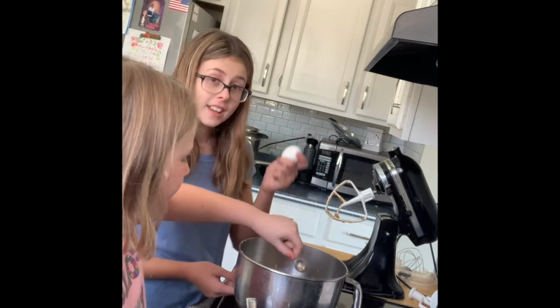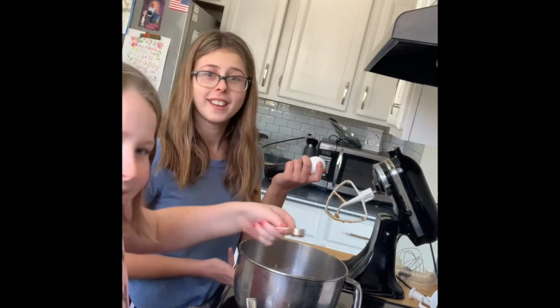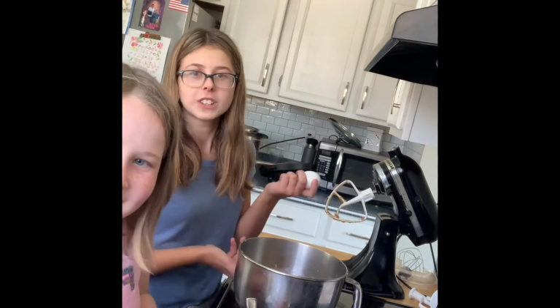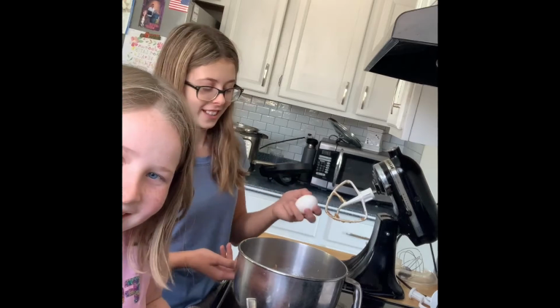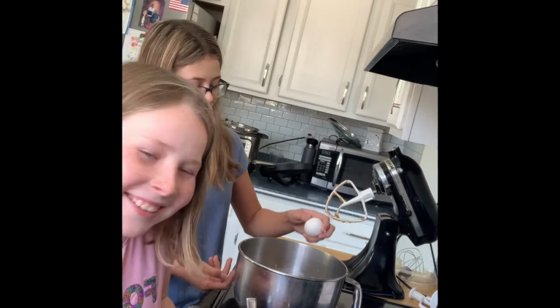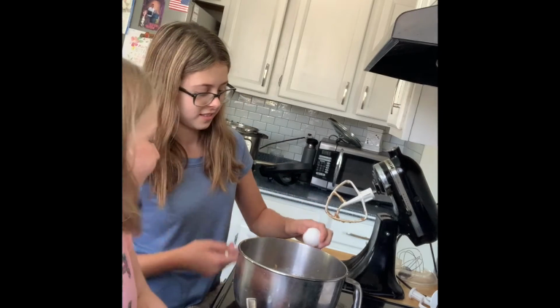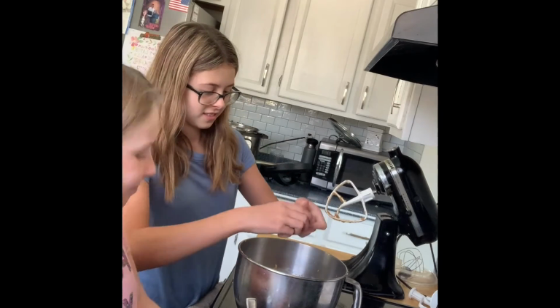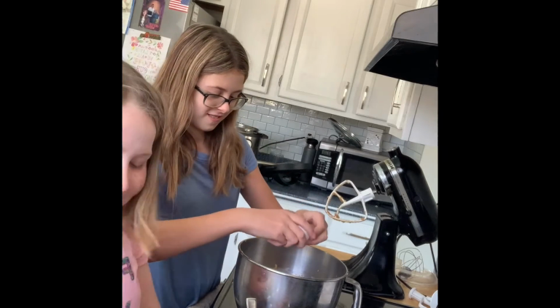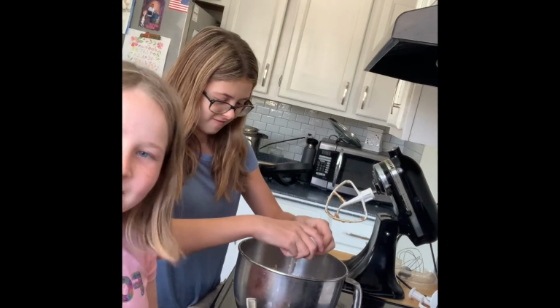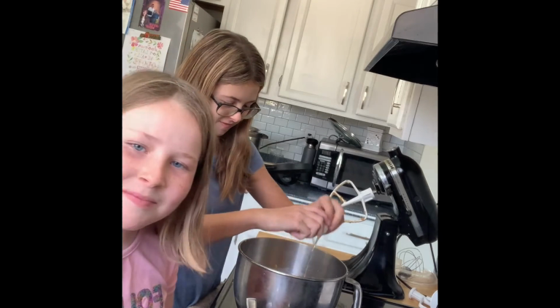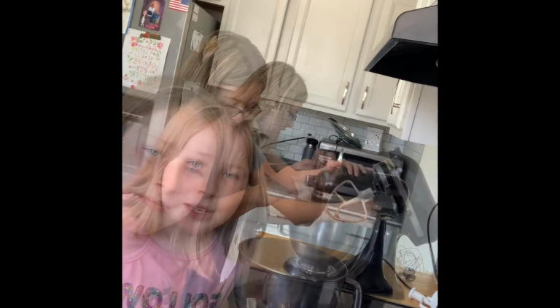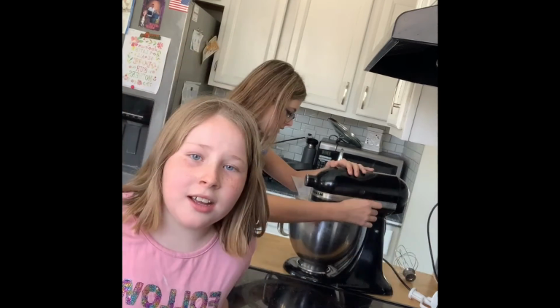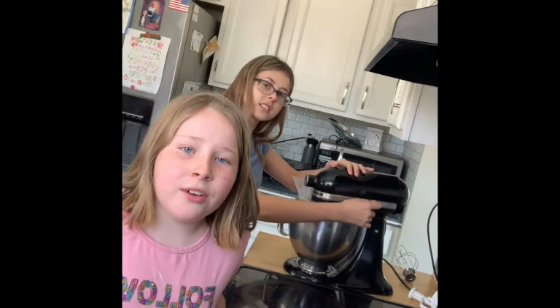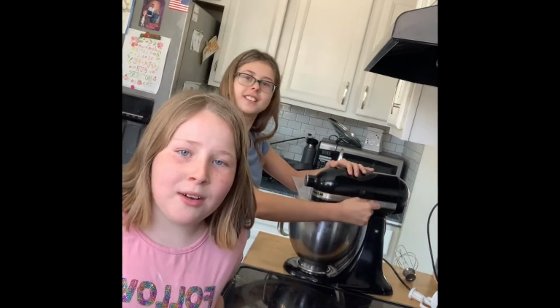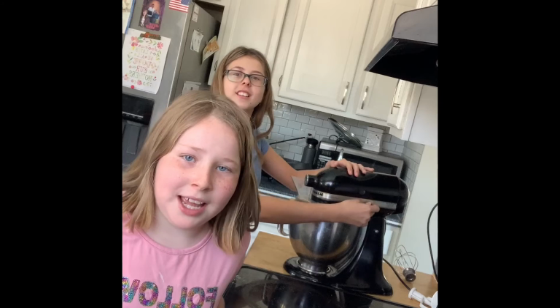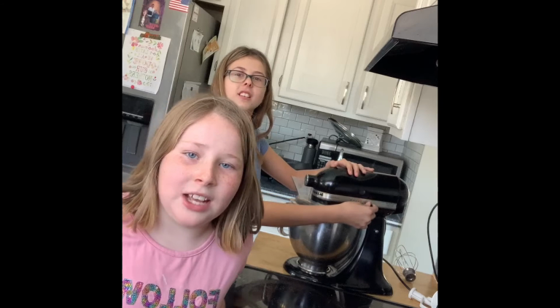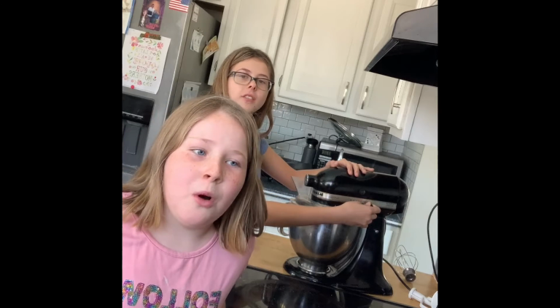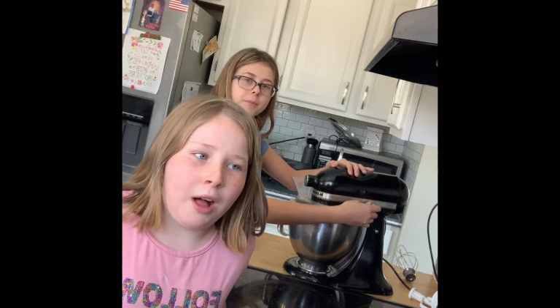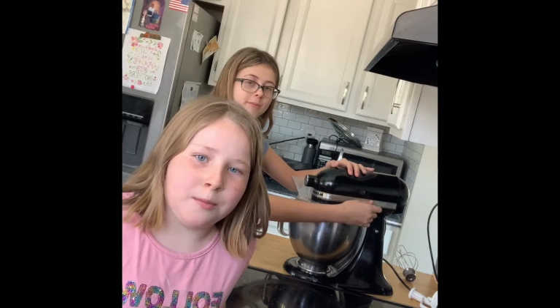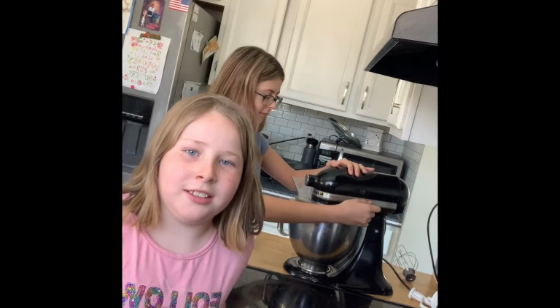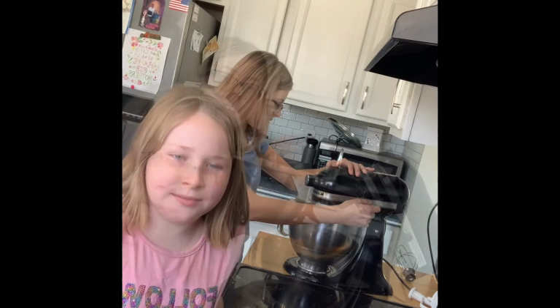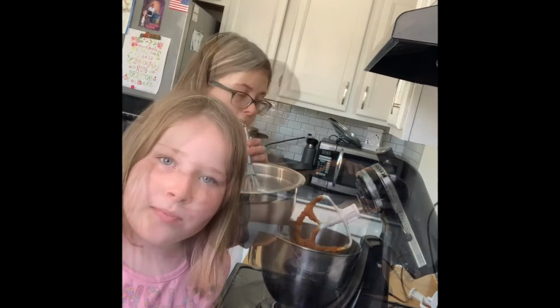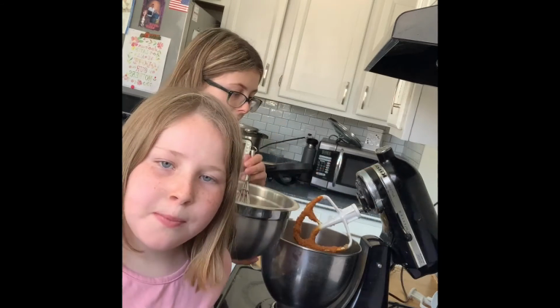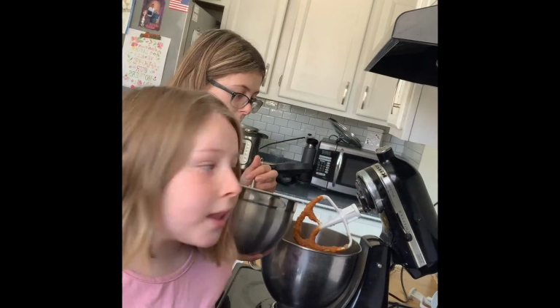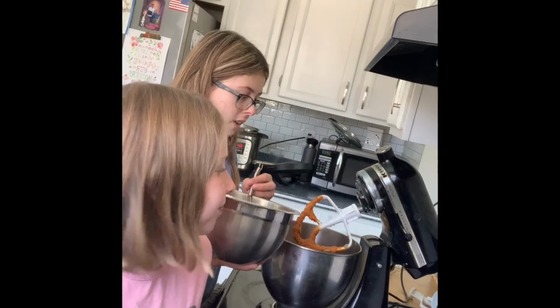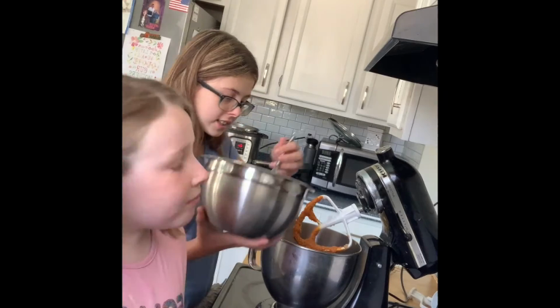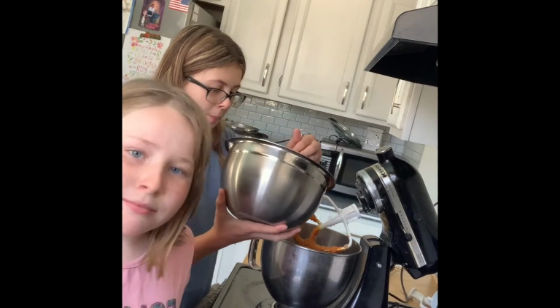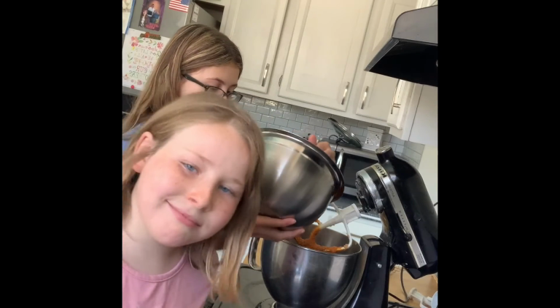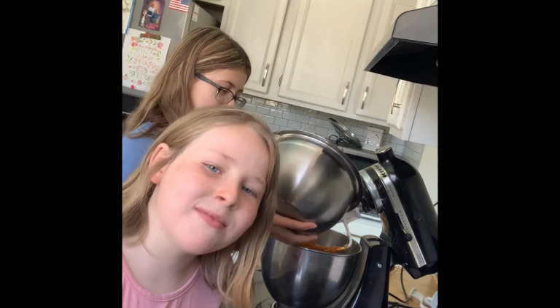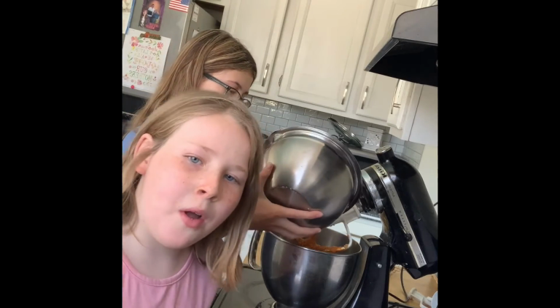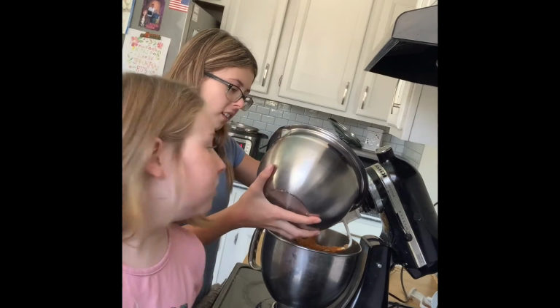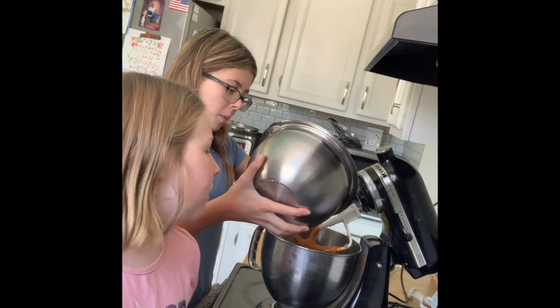And of course your eggs. Mix for about a minute until well combined. Next we're going to add our dry ingredients to our pumpkin mixture until well incorporated.